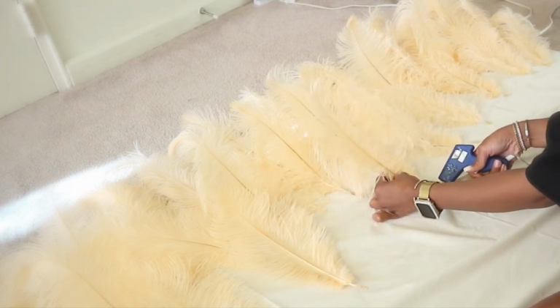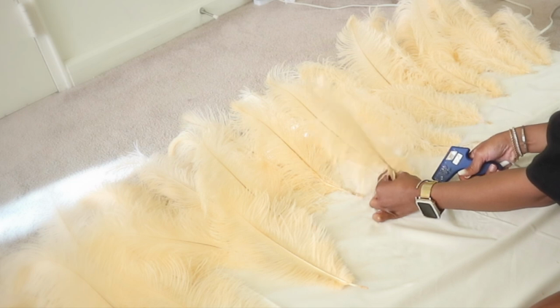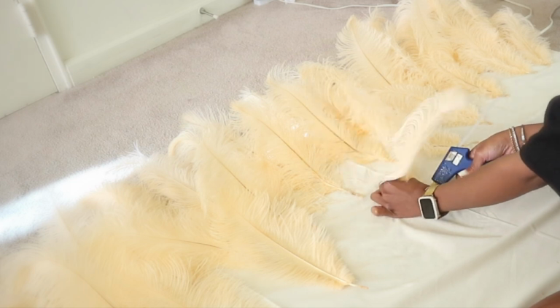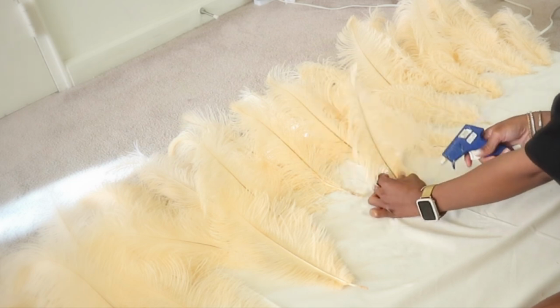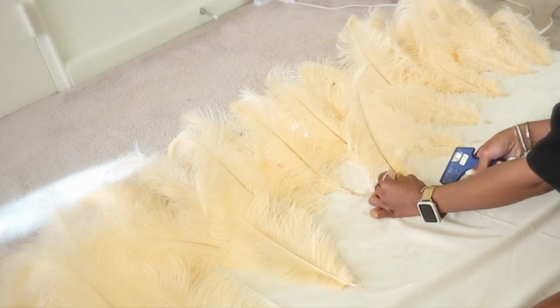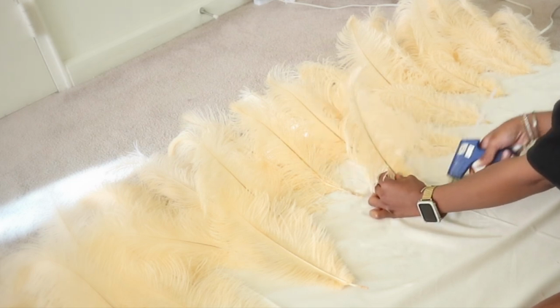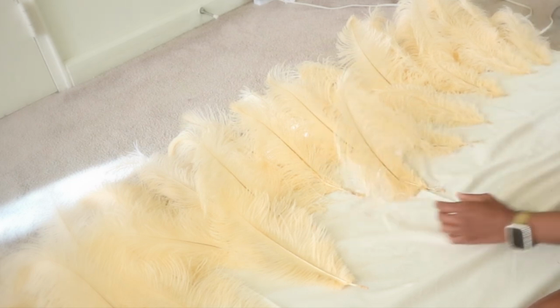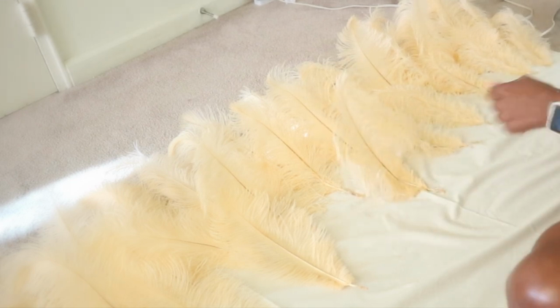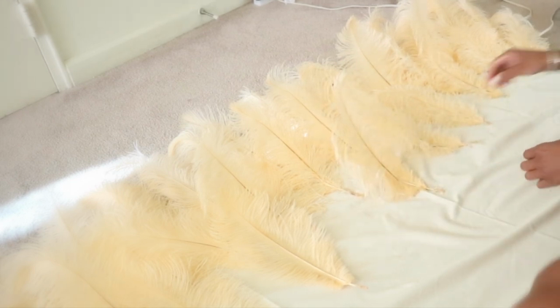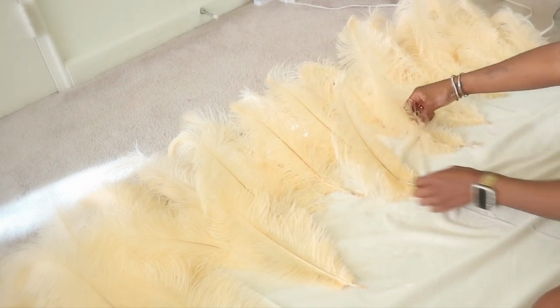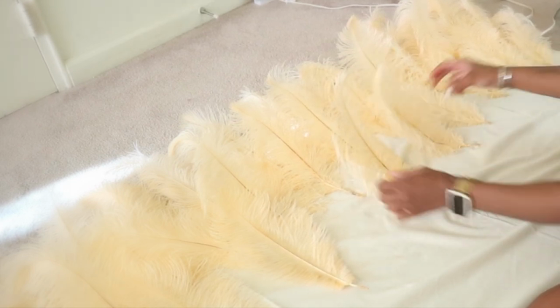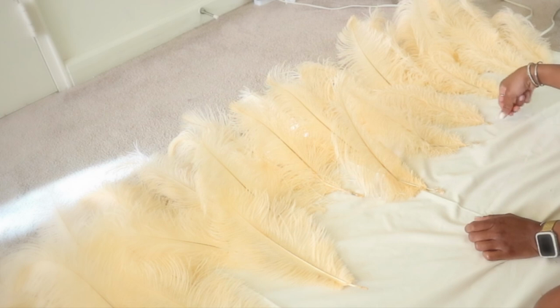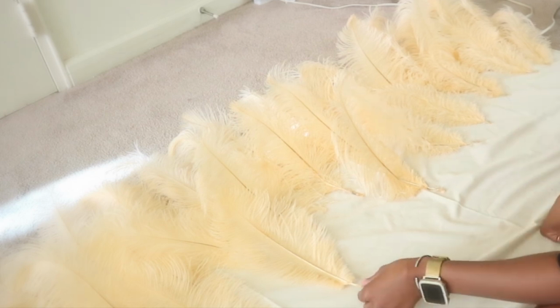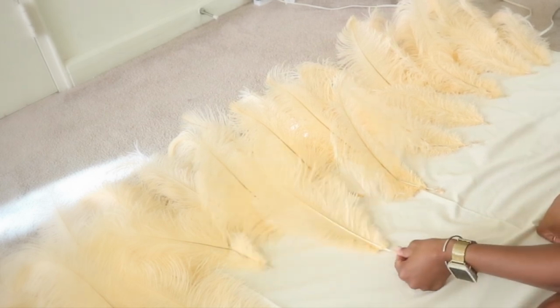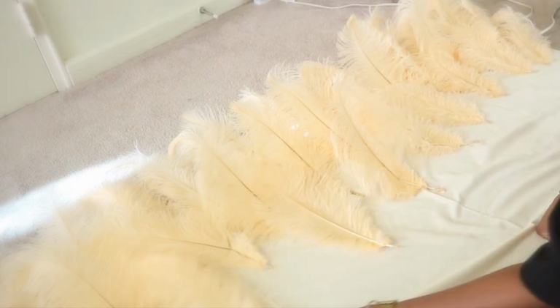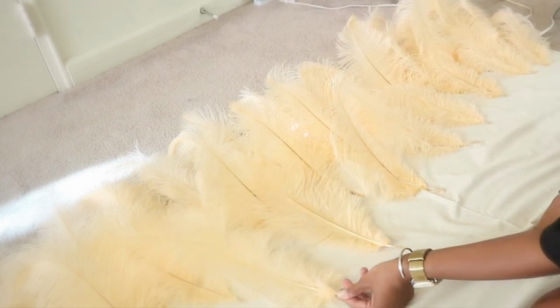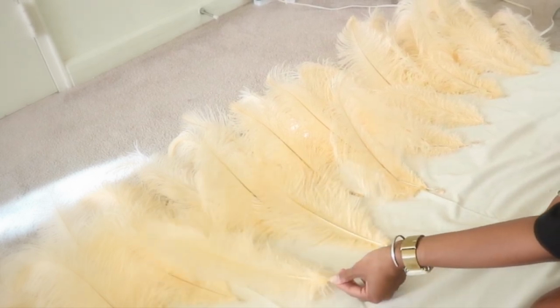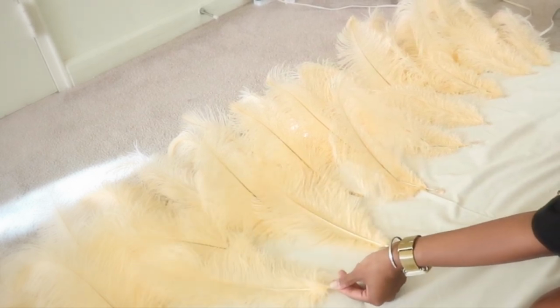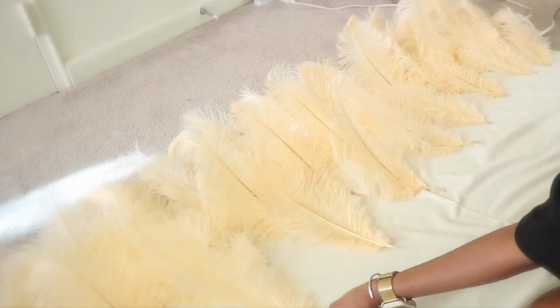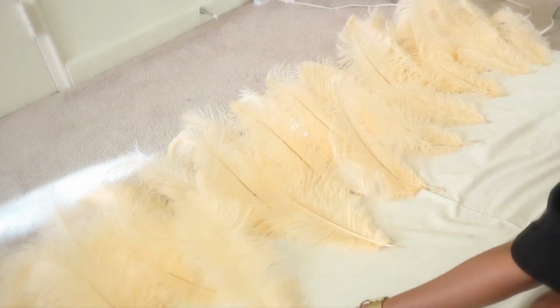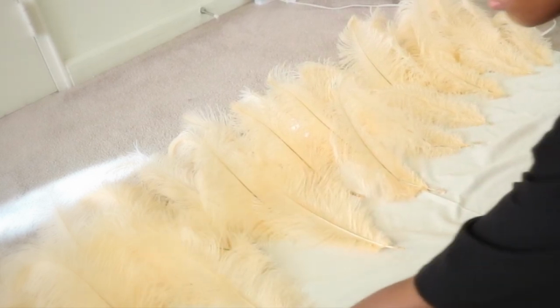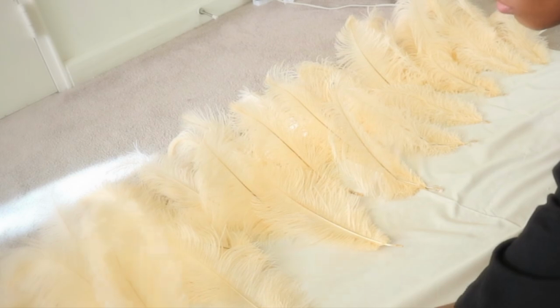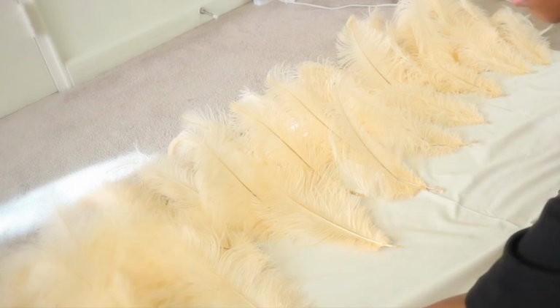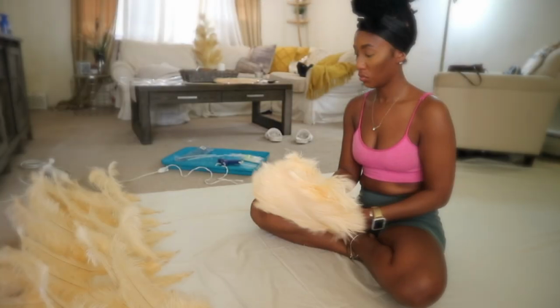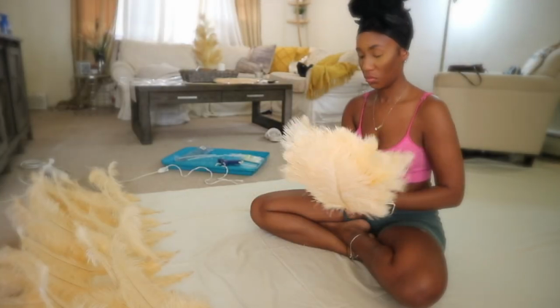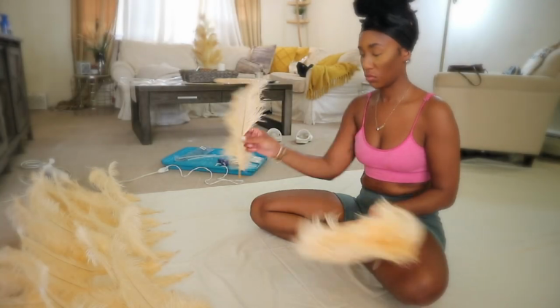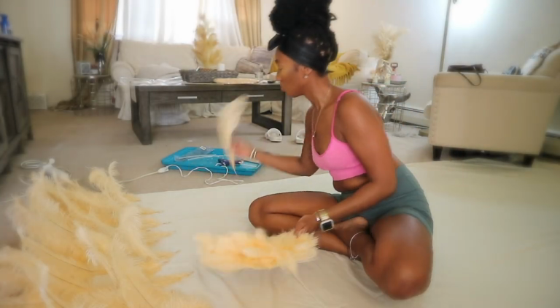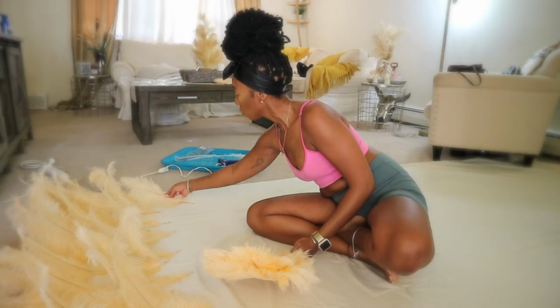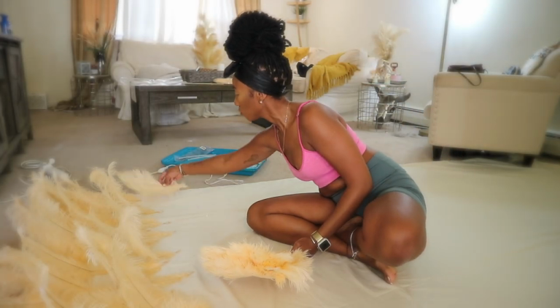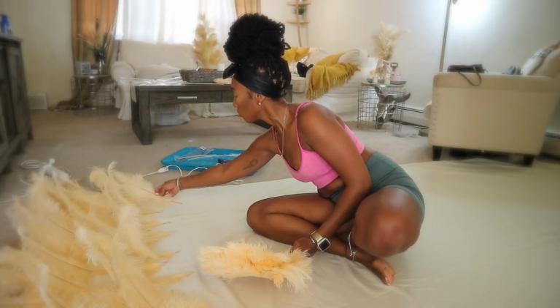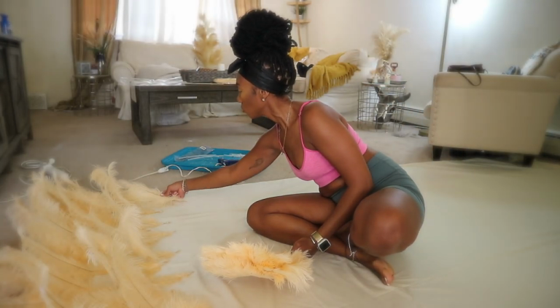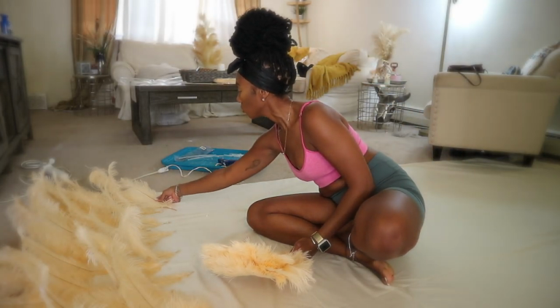I quickly realized that folding the feather stem so that the feather folds over helped me achieve a look that was more full. It gave the feathers and the wall altogether more body and prevented the feathers from looking so stiff.